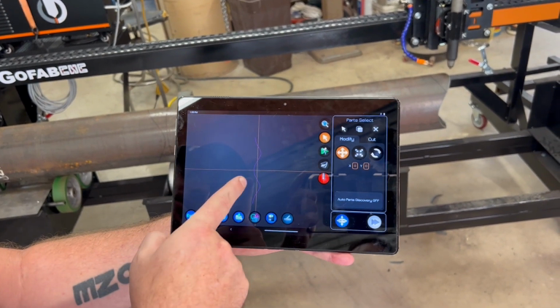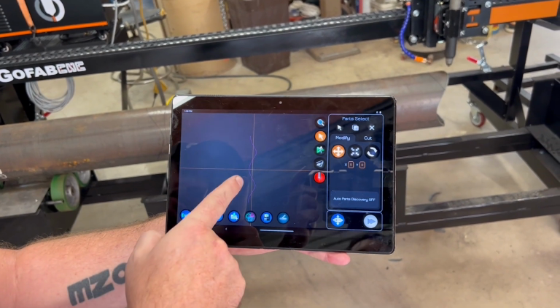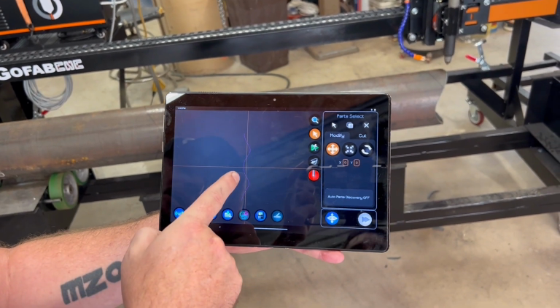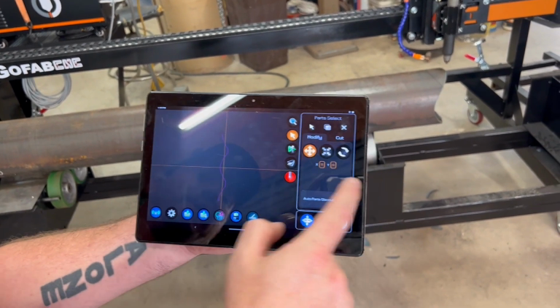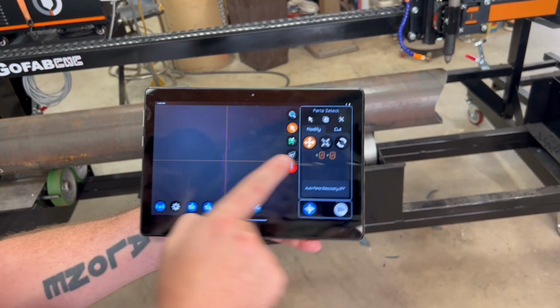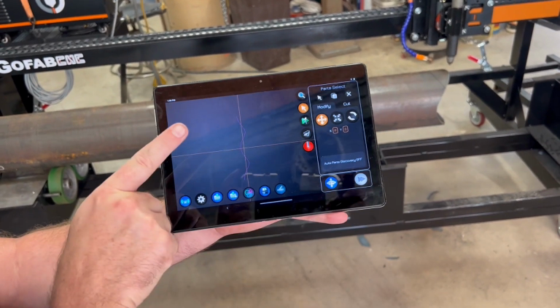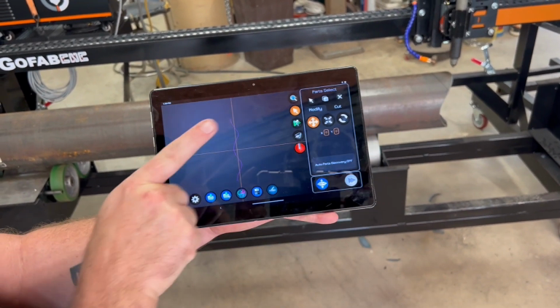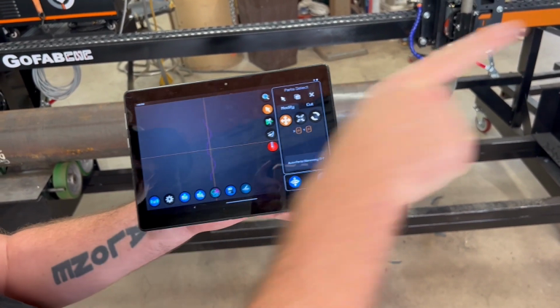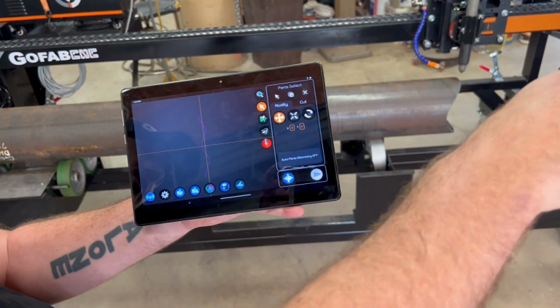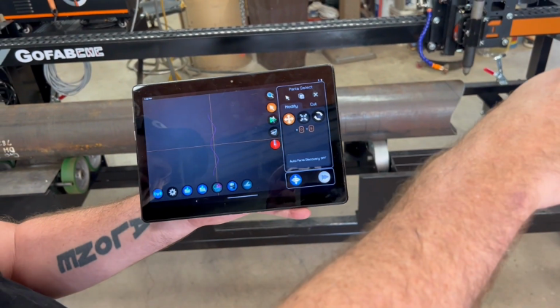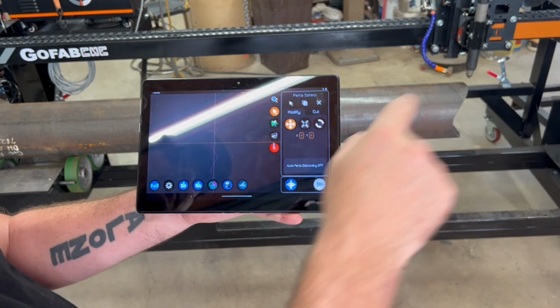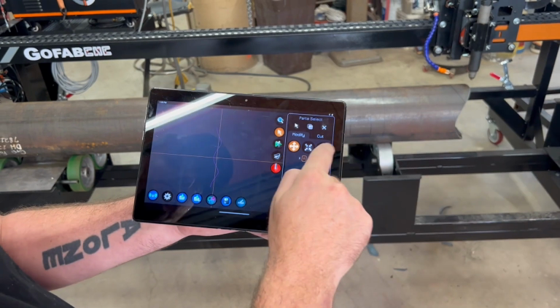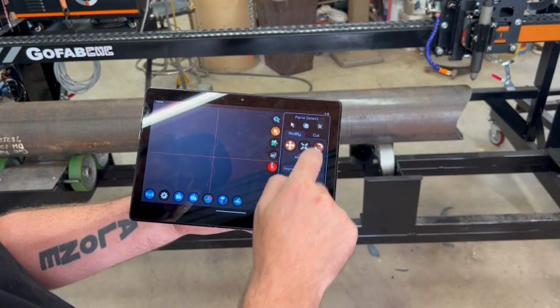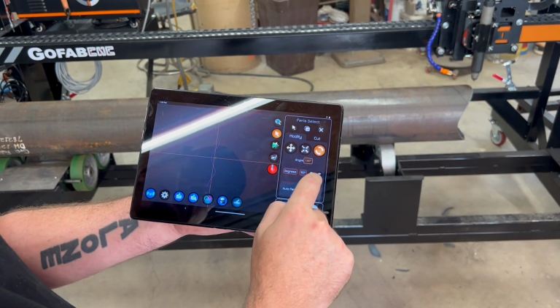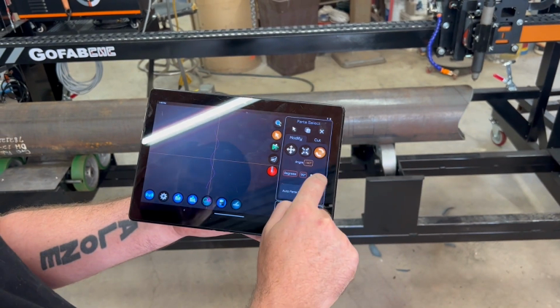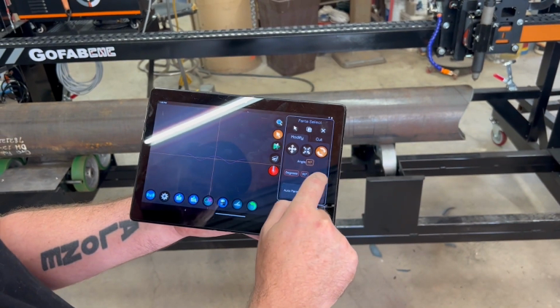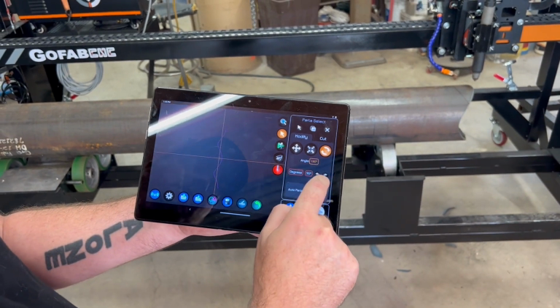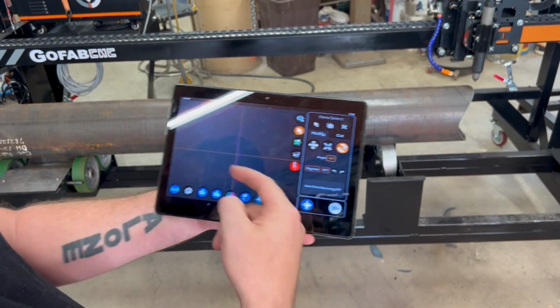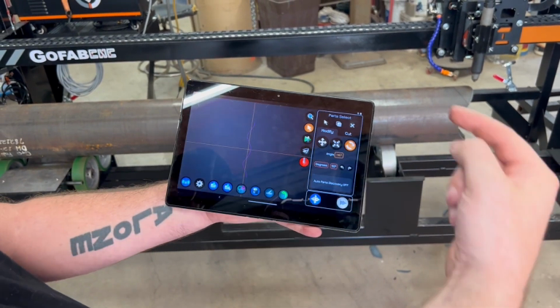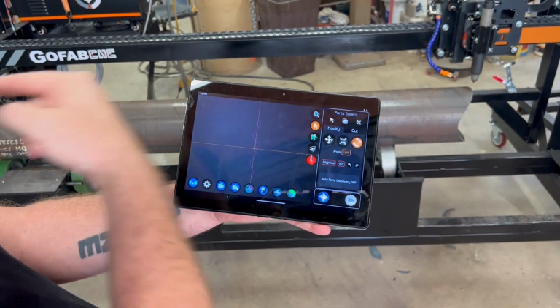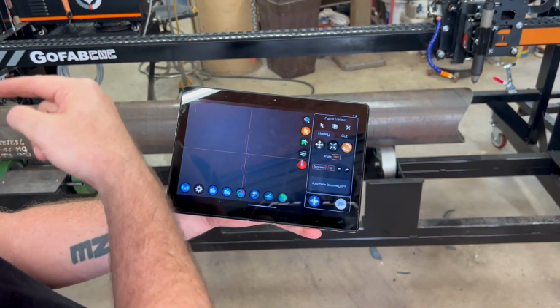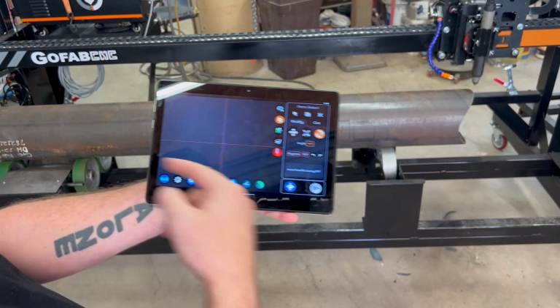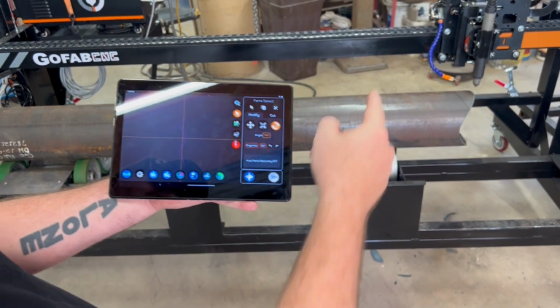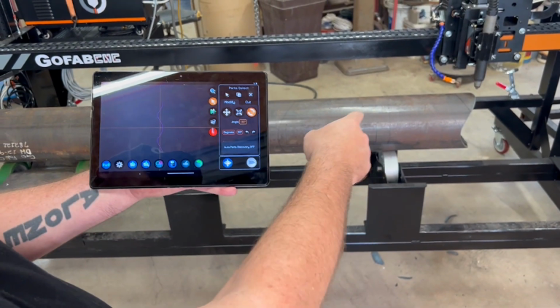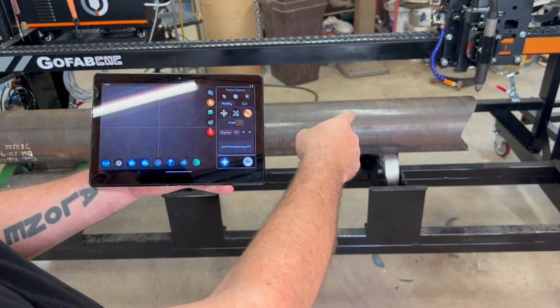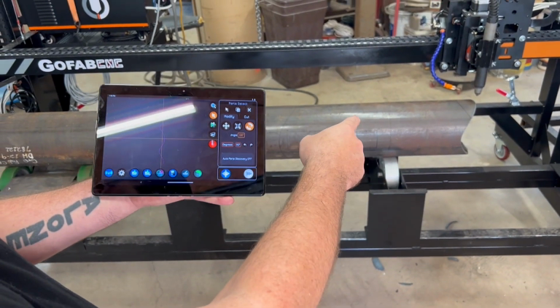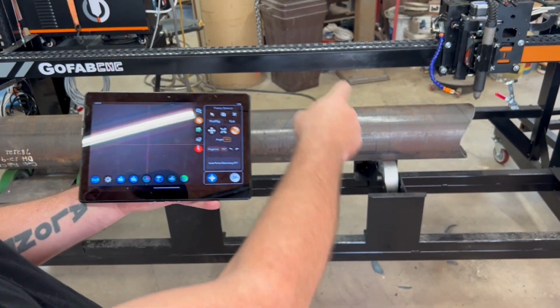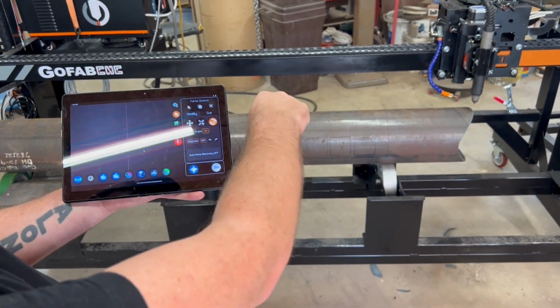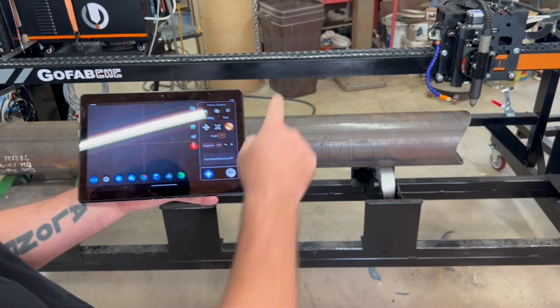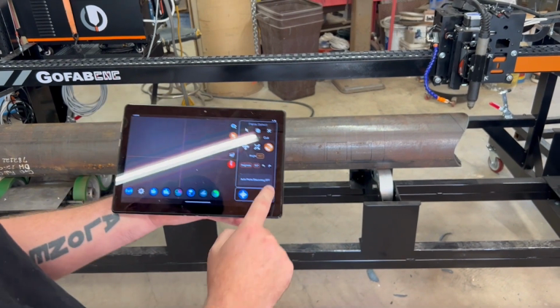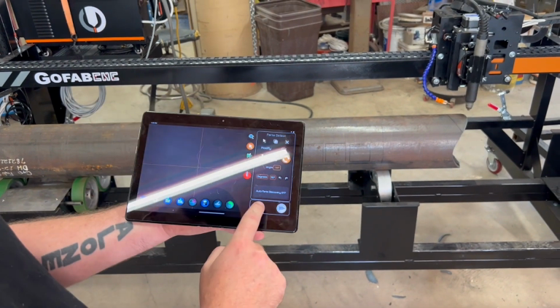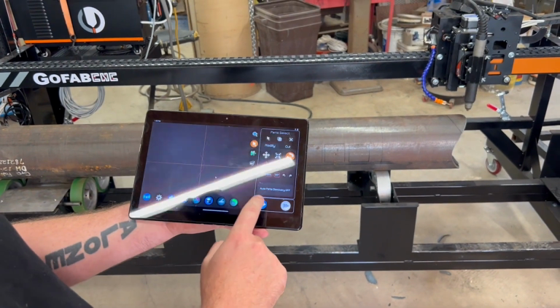You can see the saddle right here. Now this saddle is if we were going to do the pipe this way. So I'm going to rotate it — now we're doing the saddle this way. This piece that we cut off, we can set right on top of this pipe.